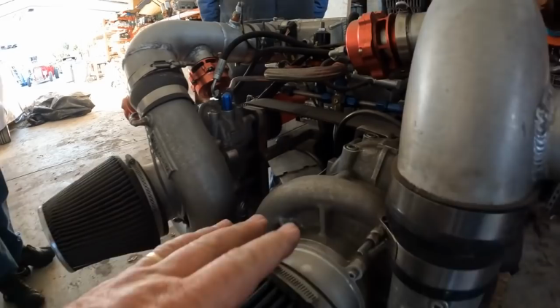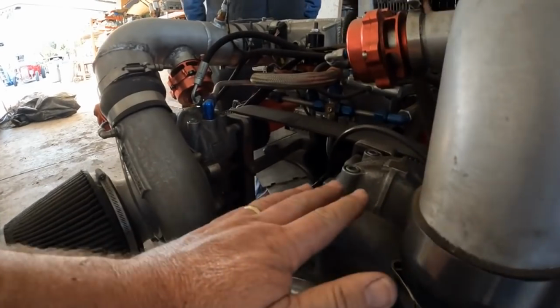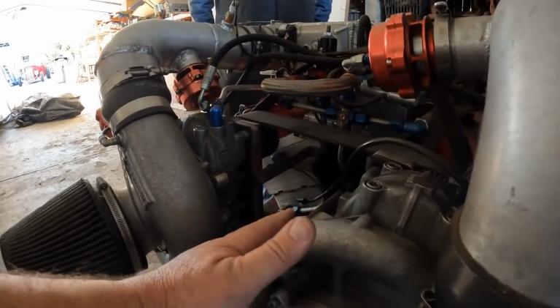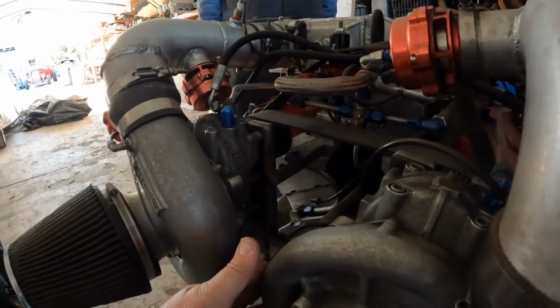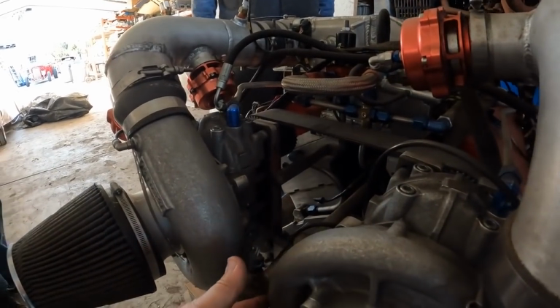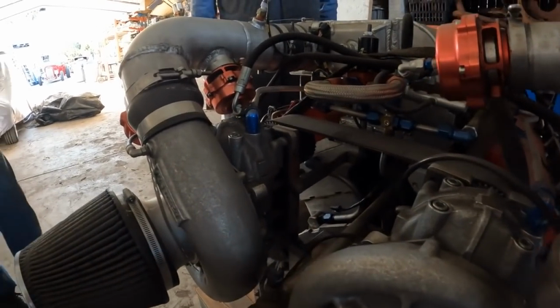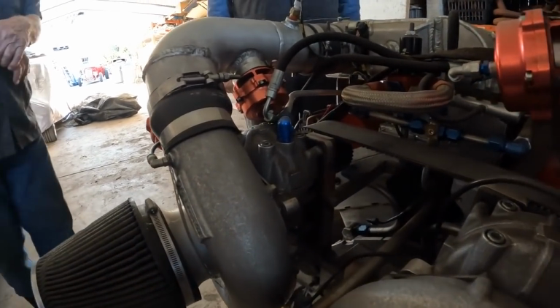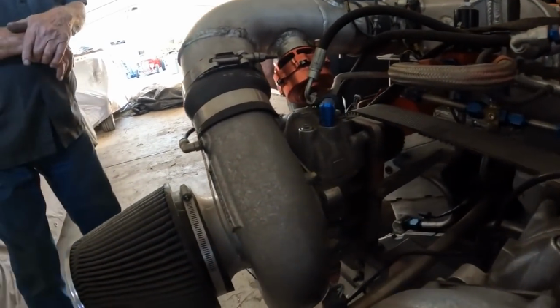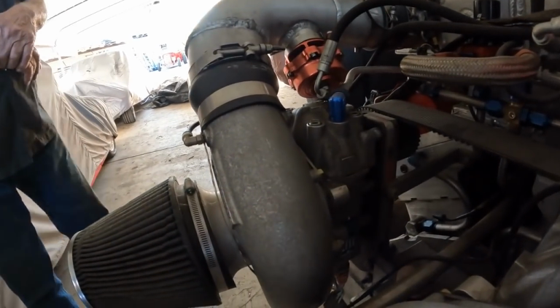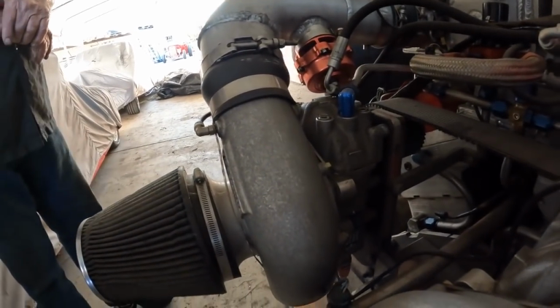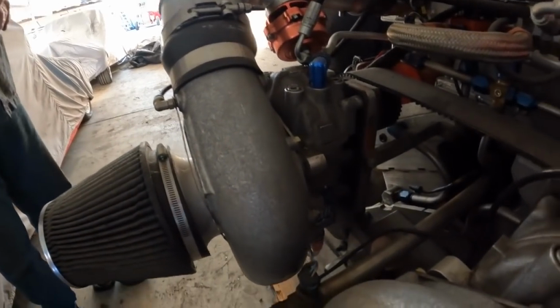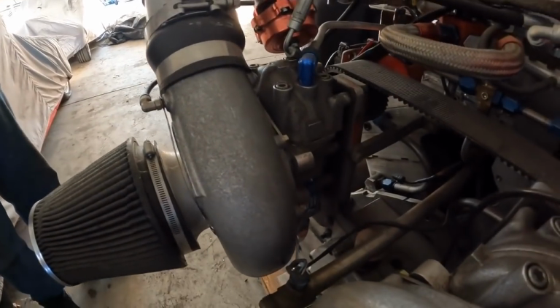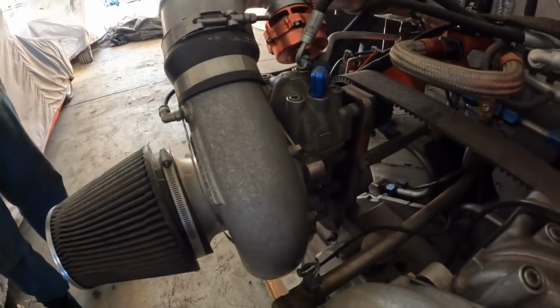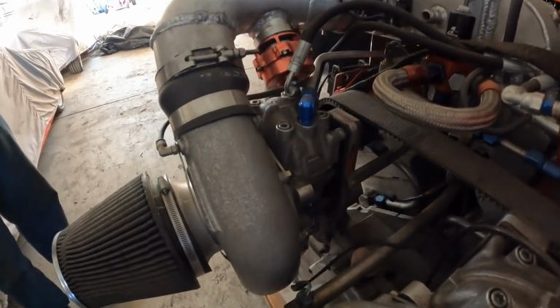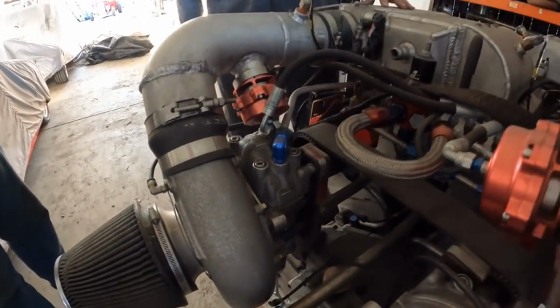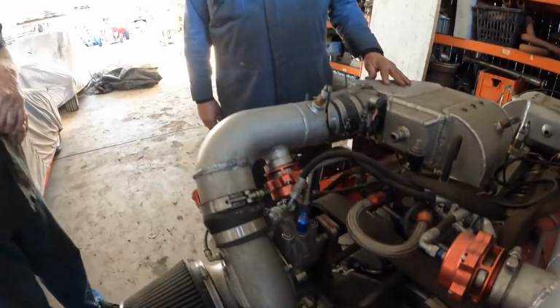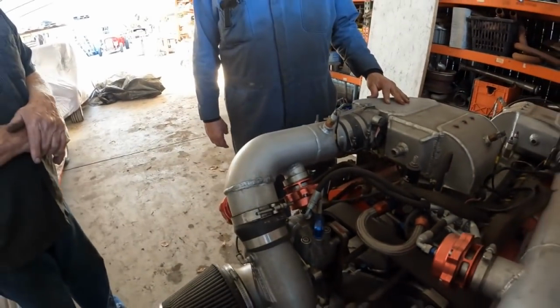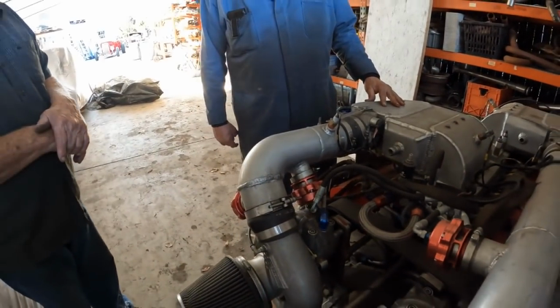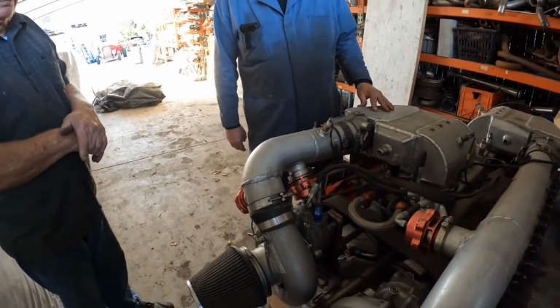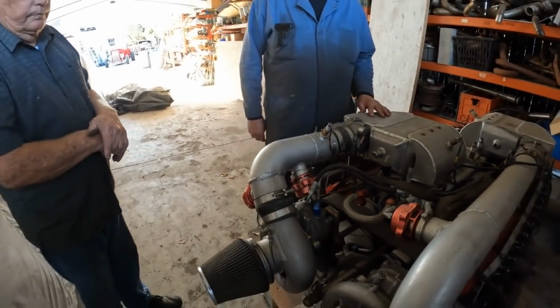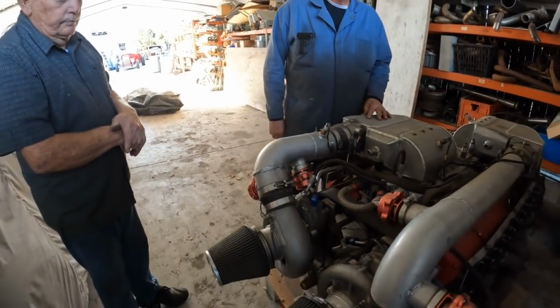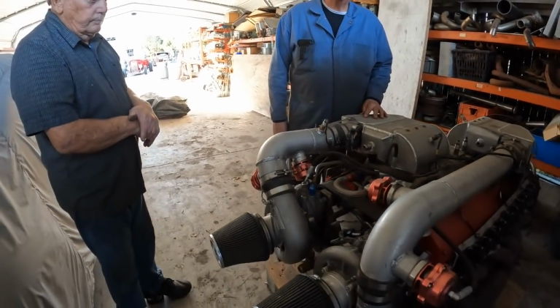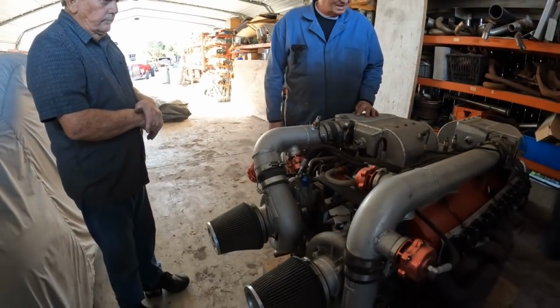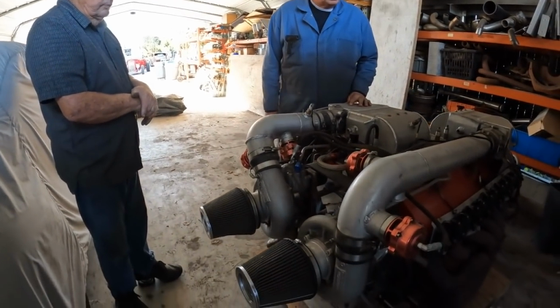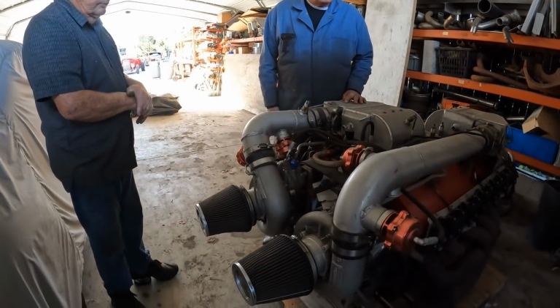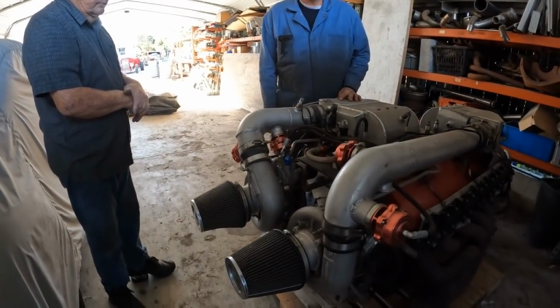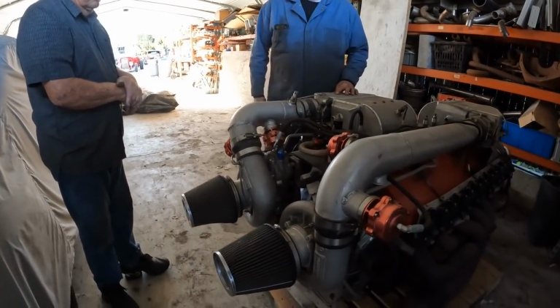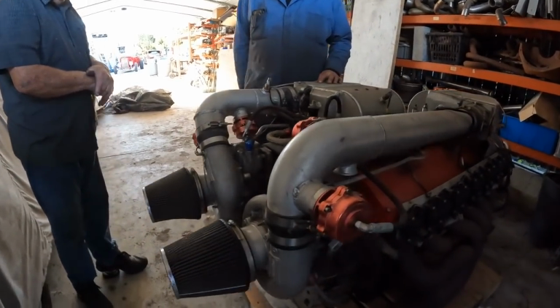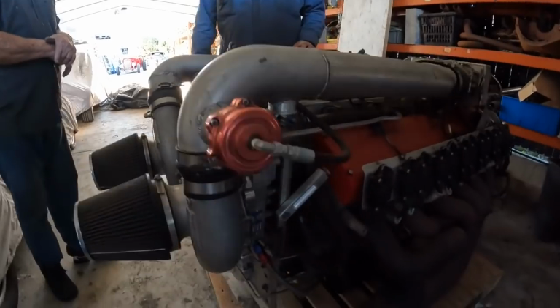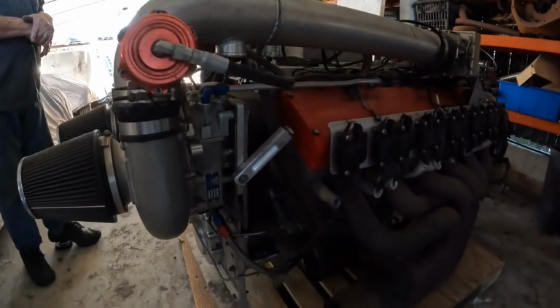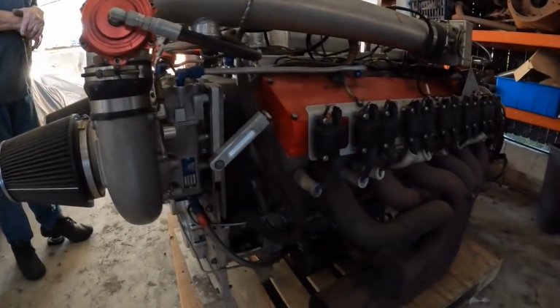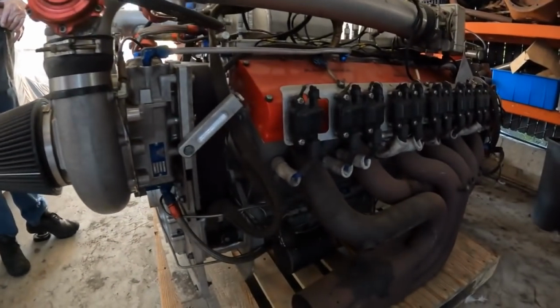Wow, those are huge. The idea was to try to make 3,000 horsepower, but we never really had the interest or backing to do much more with it.